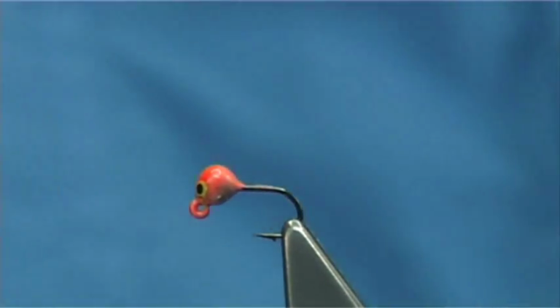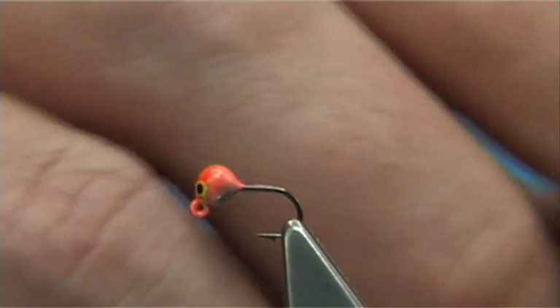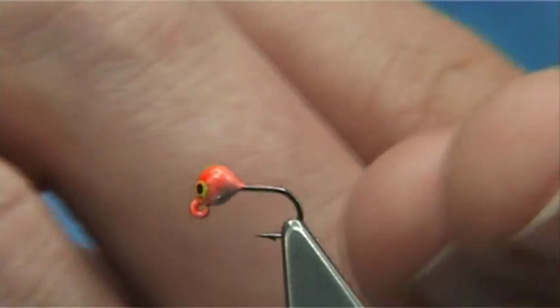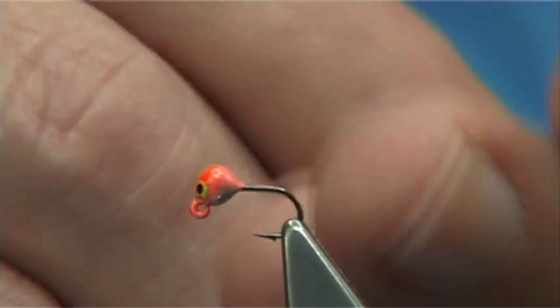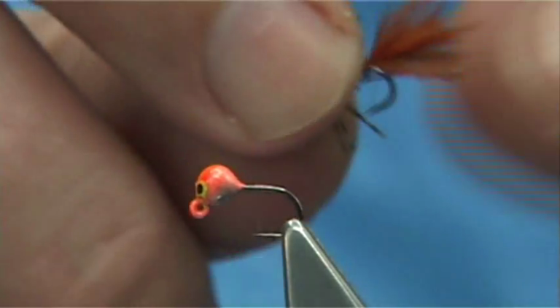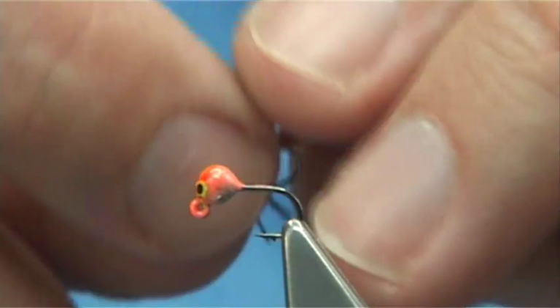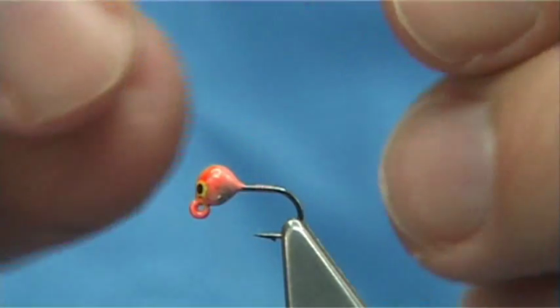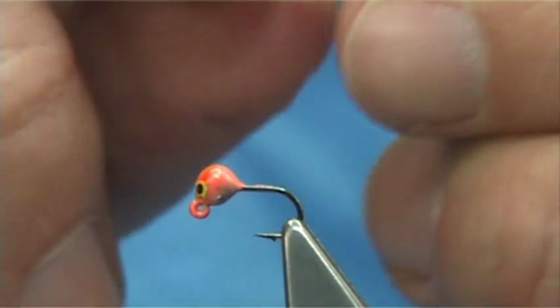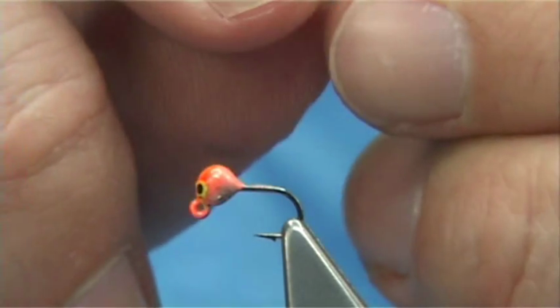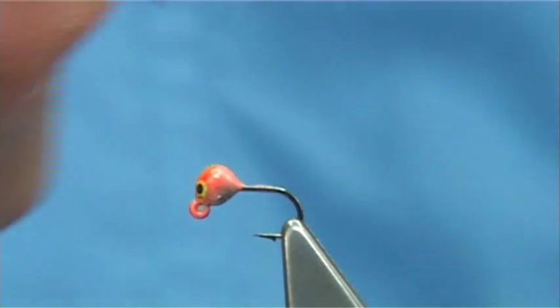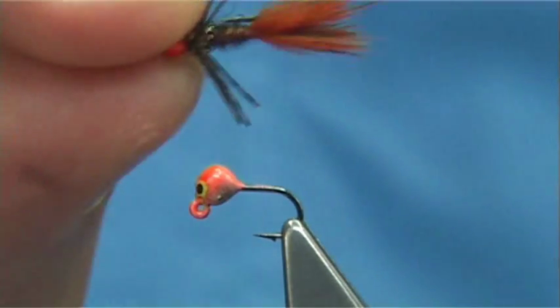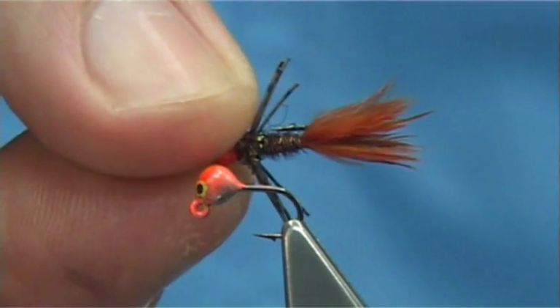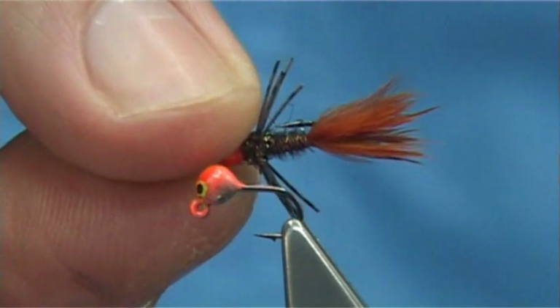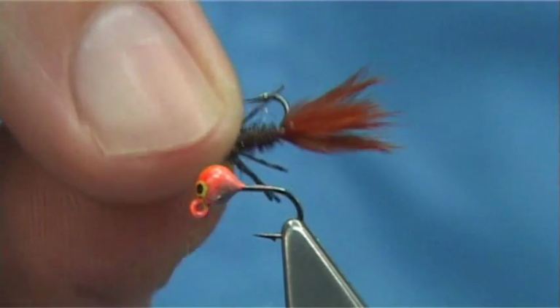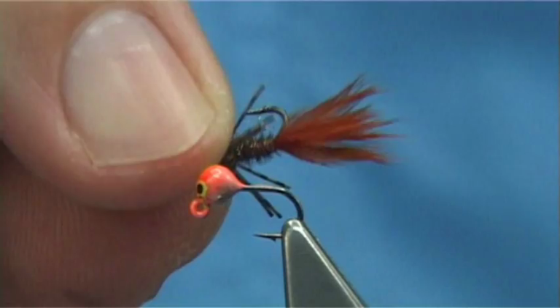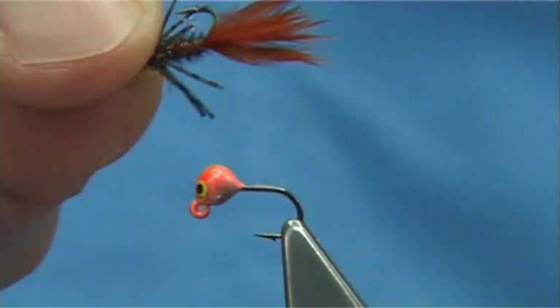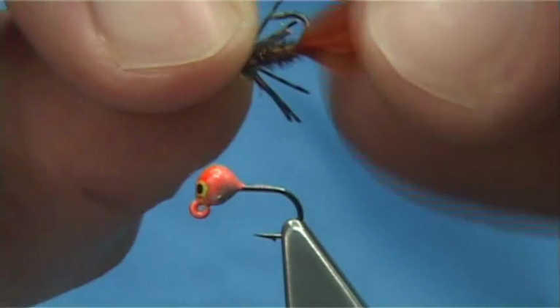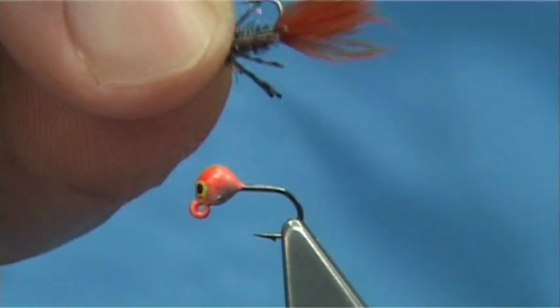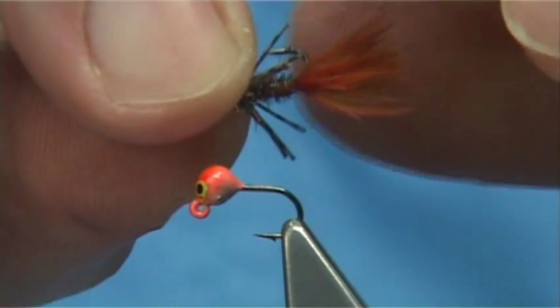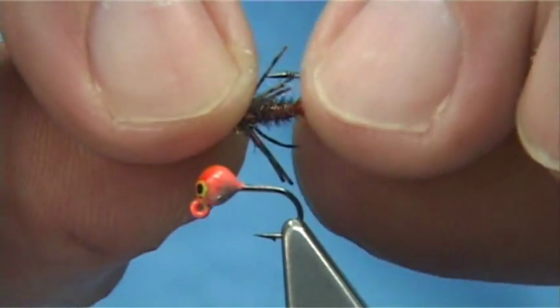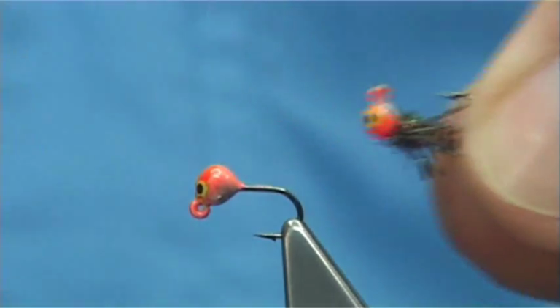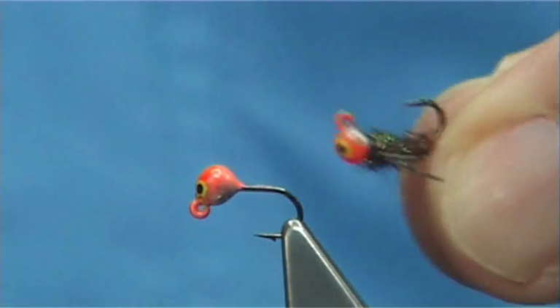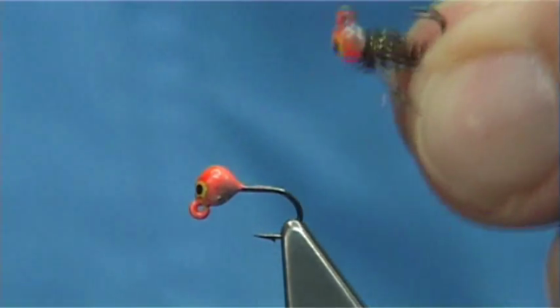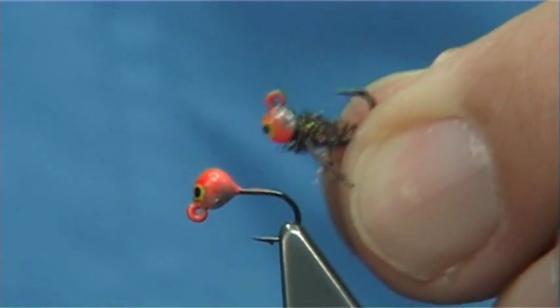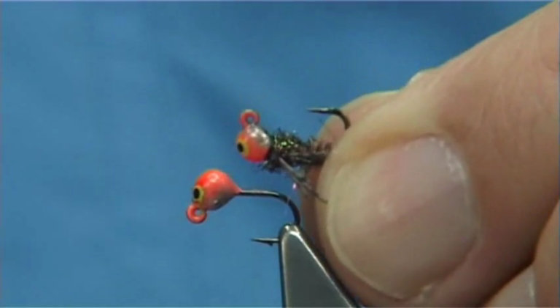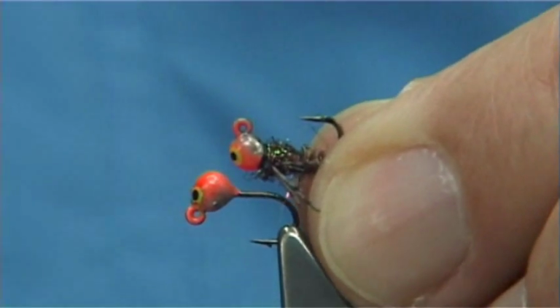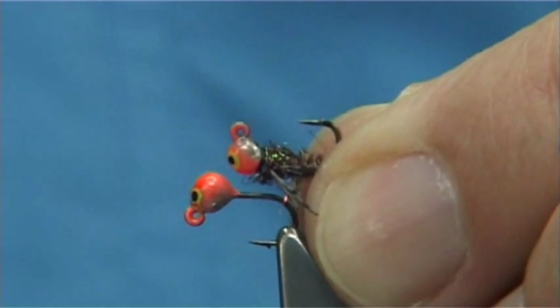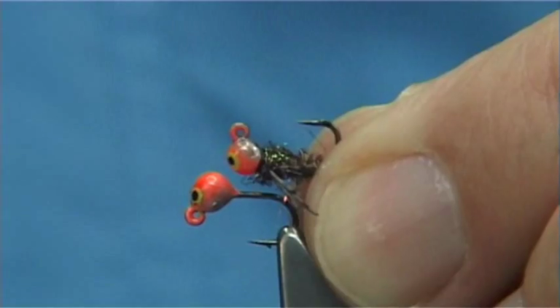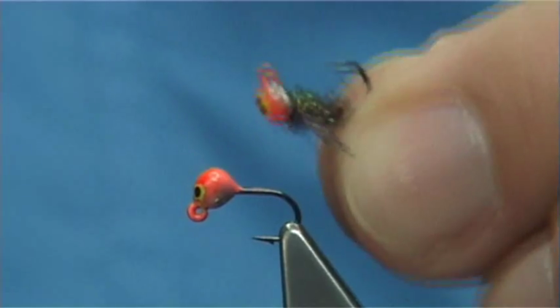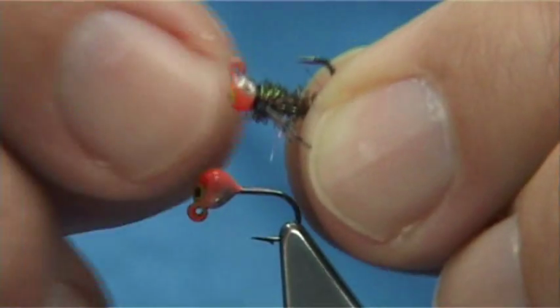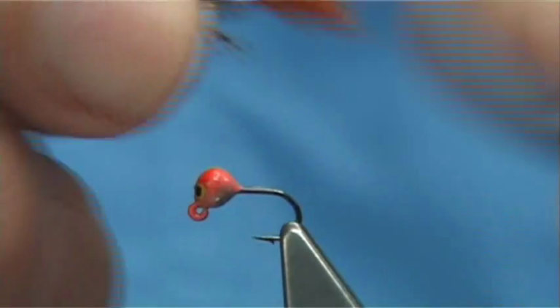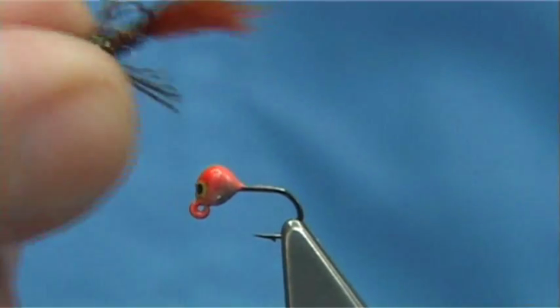Now to get closer to the patterns that I fish personally, there's the pheasant tail with a wee marabou tail just to give it a wee bit more of a kick and a bit of movement. And then obviously the jig head. And this is the one I'm going to tie.